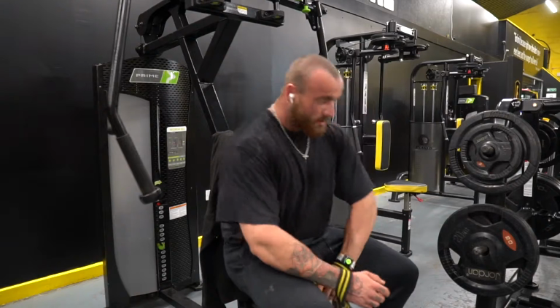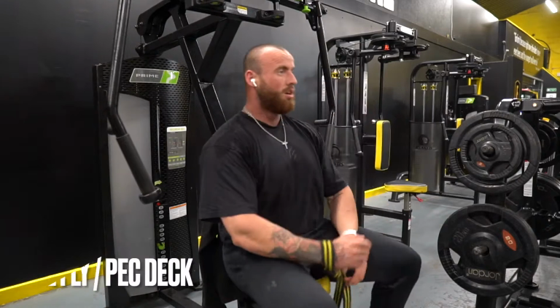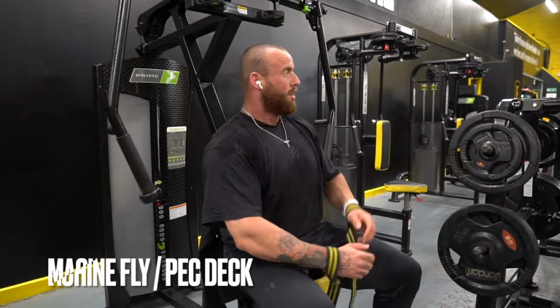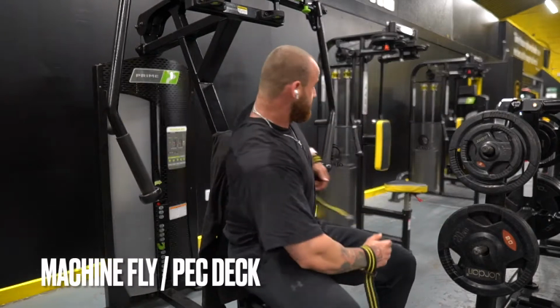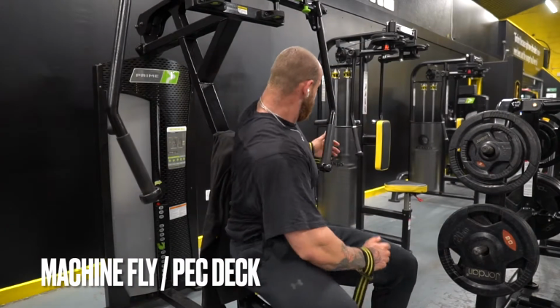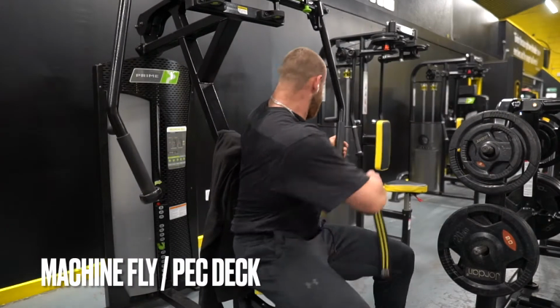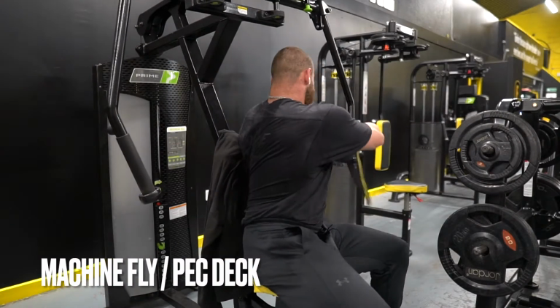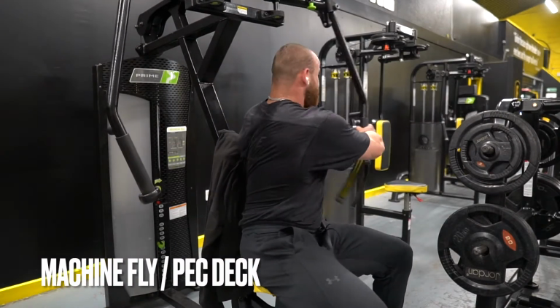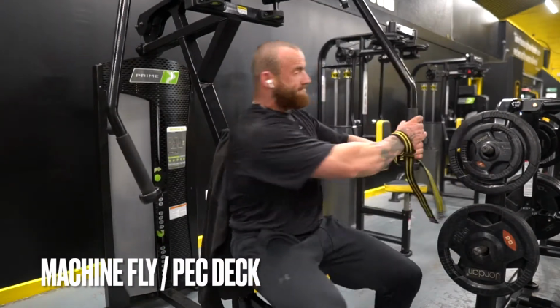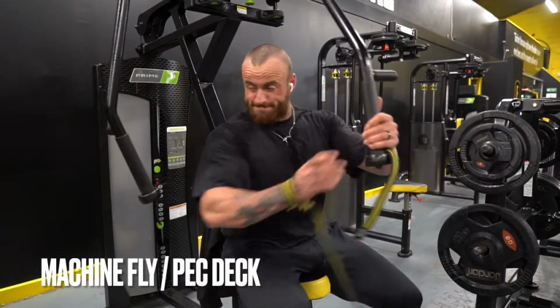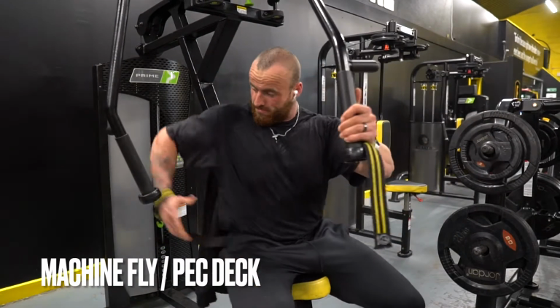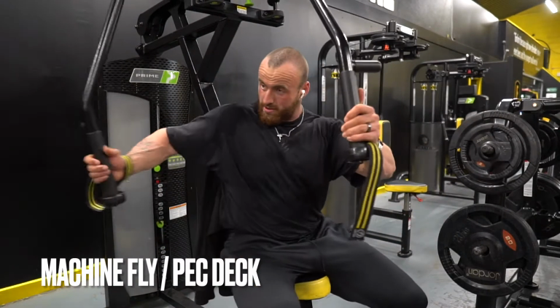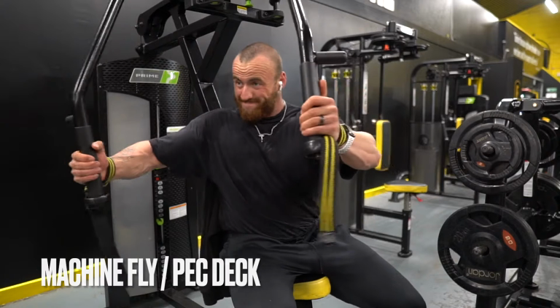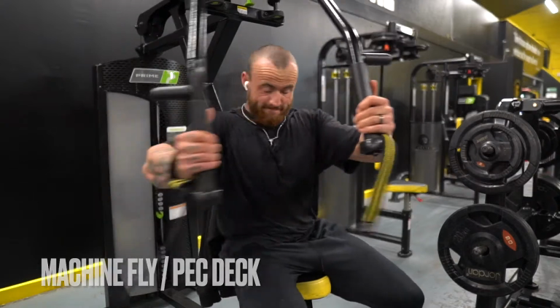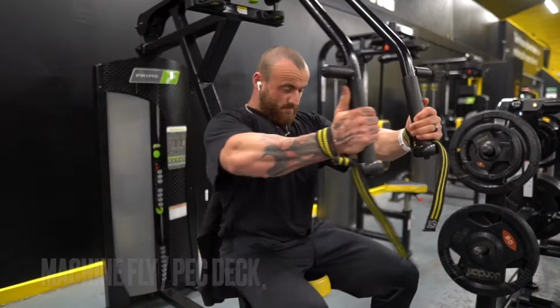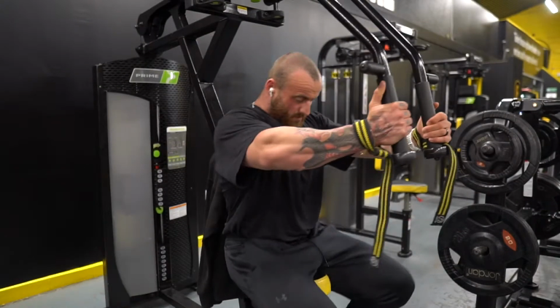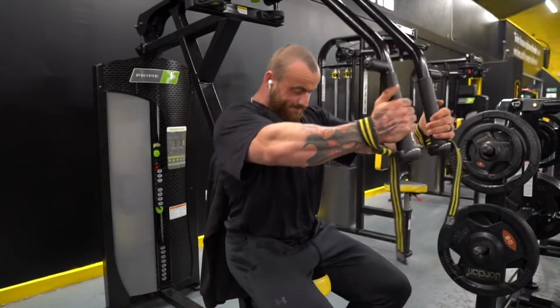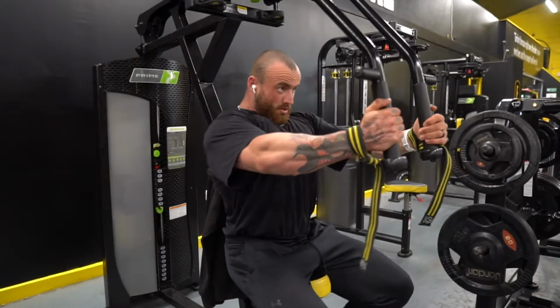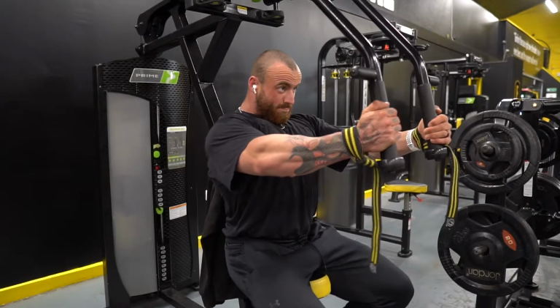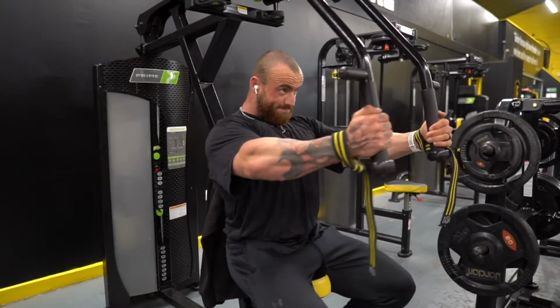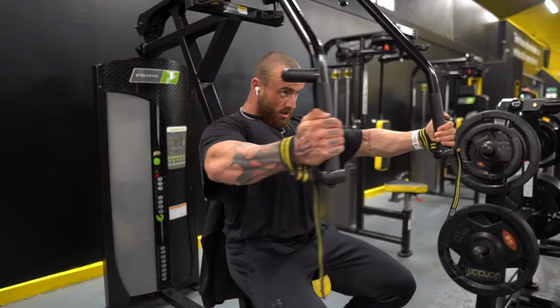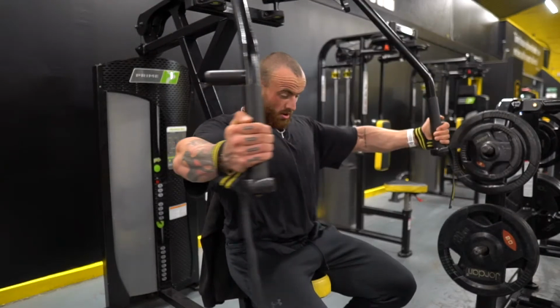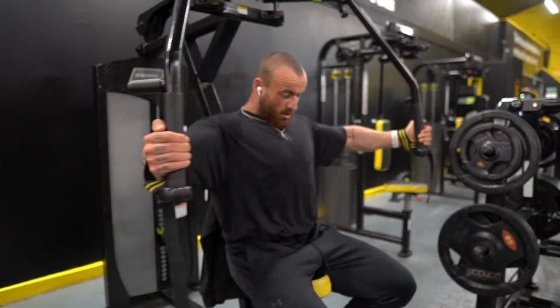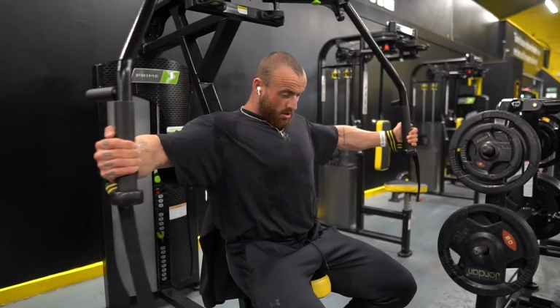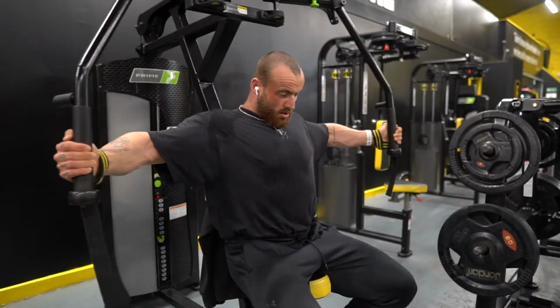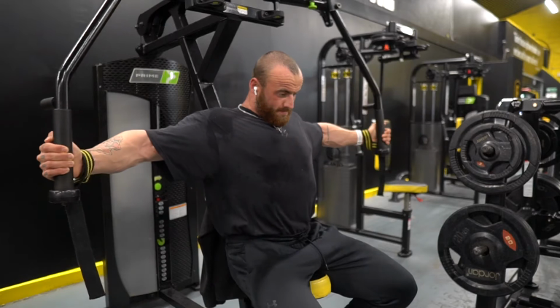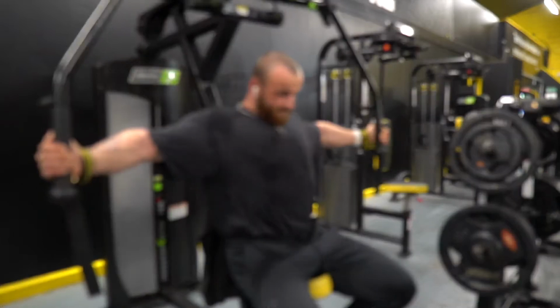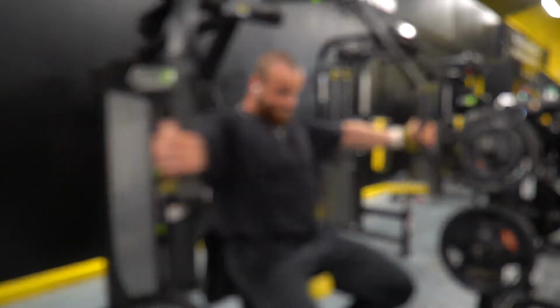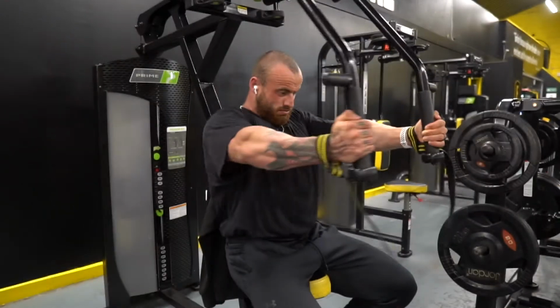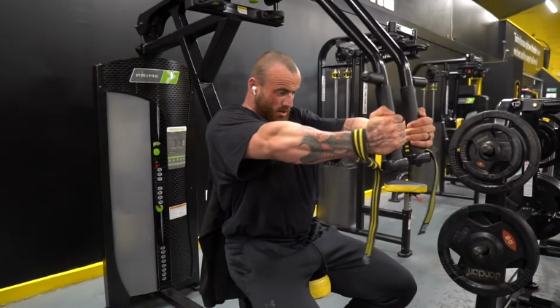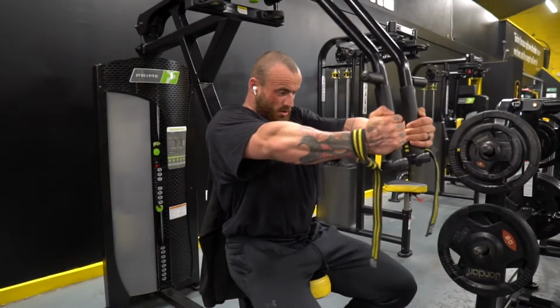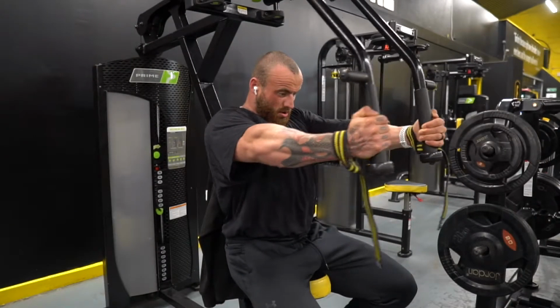Machine fly, pec deck — whatever you want to call it — look at the setup here. Especially when using high loads, we want to move ourselves to the side to unrack that, okay? We want to make sure we're not loading excessively in that end range from the first rep.